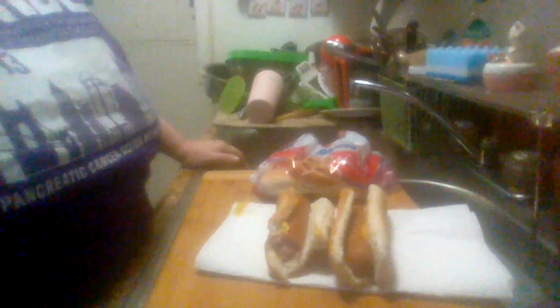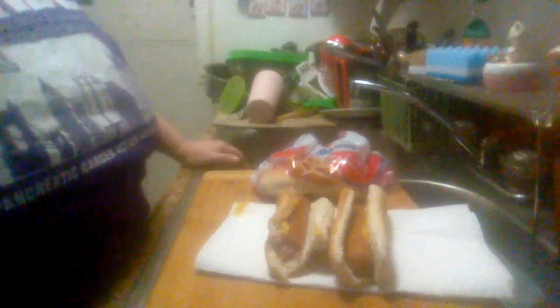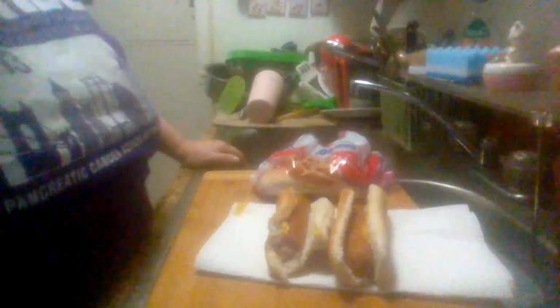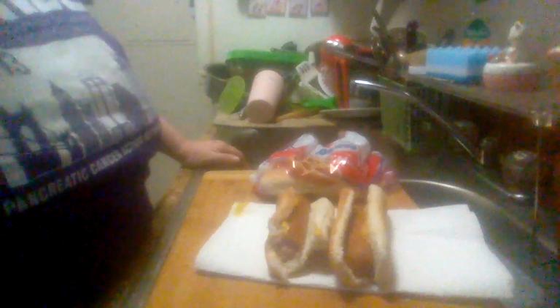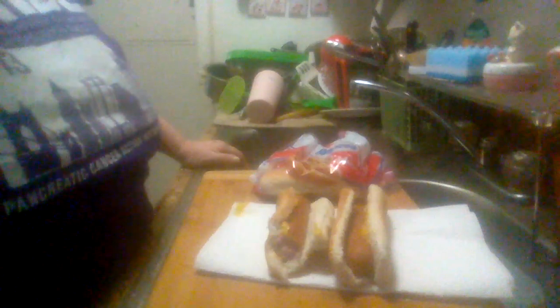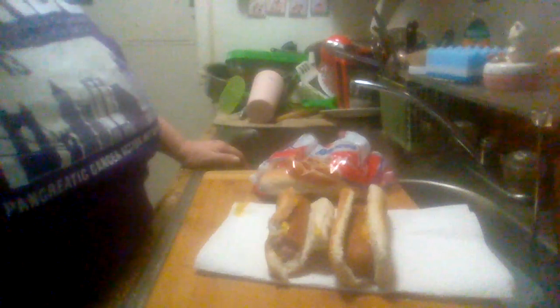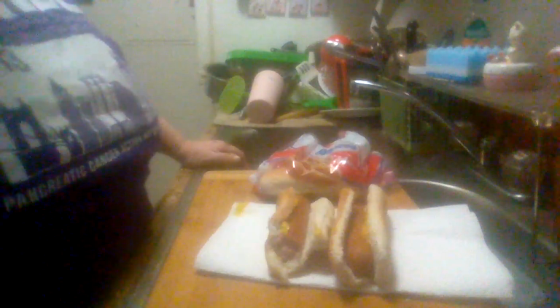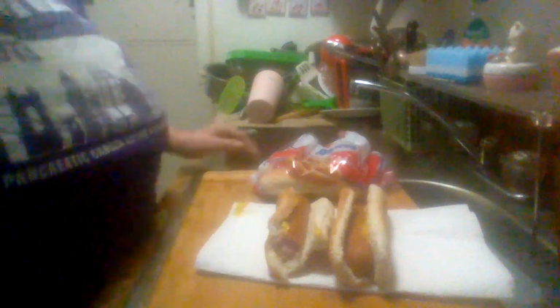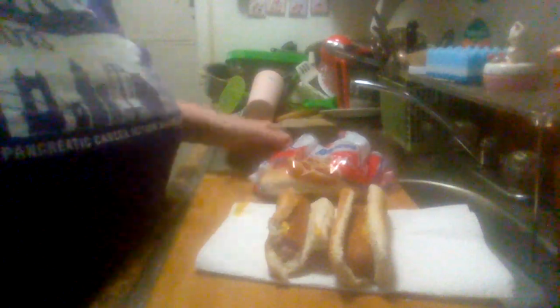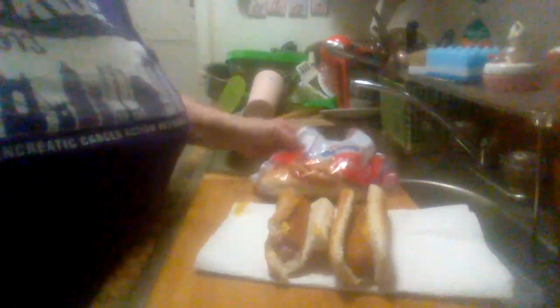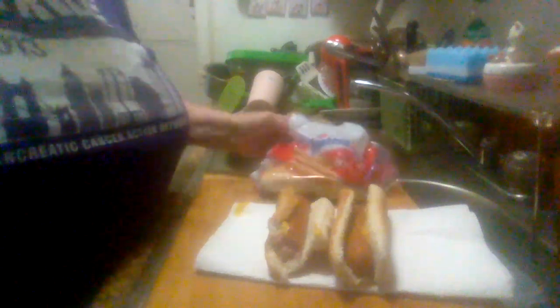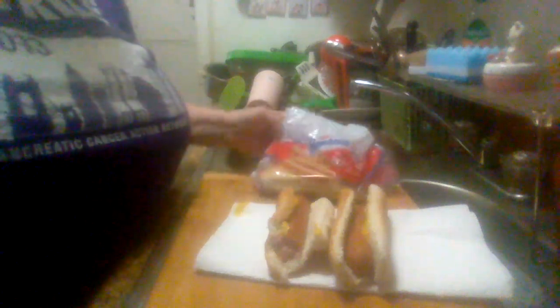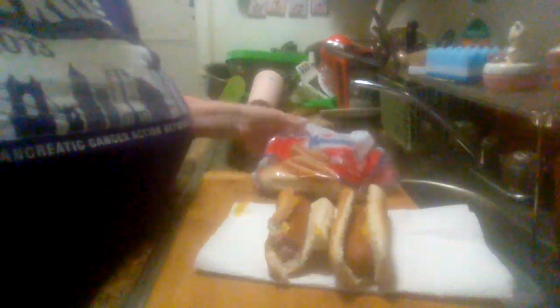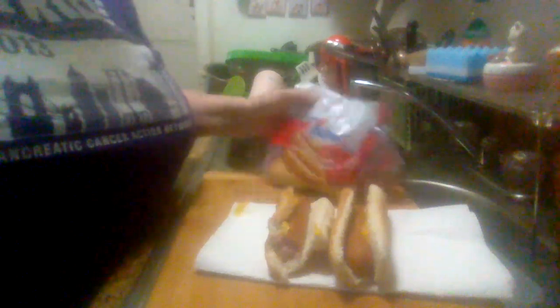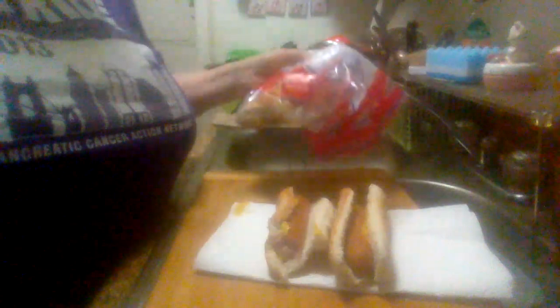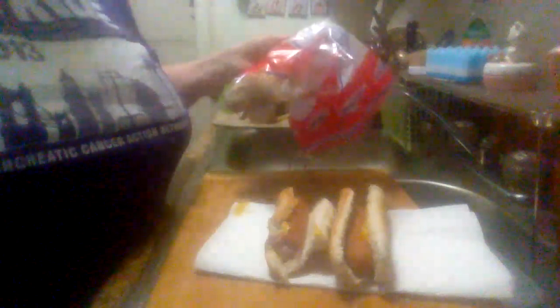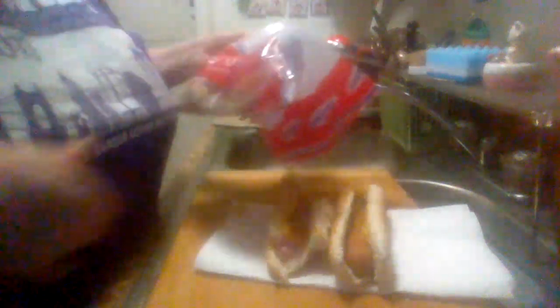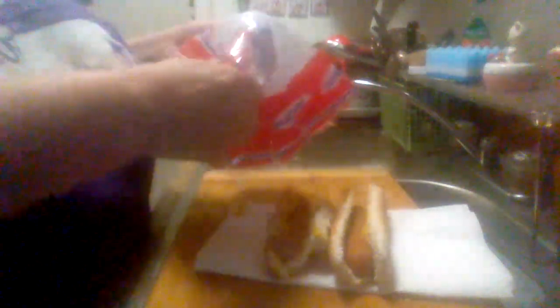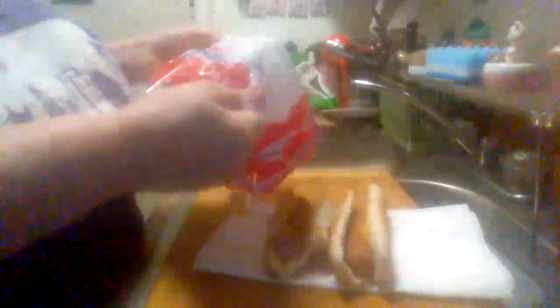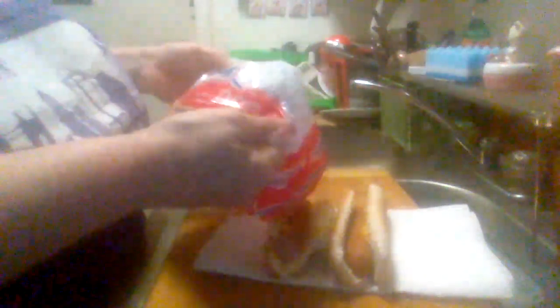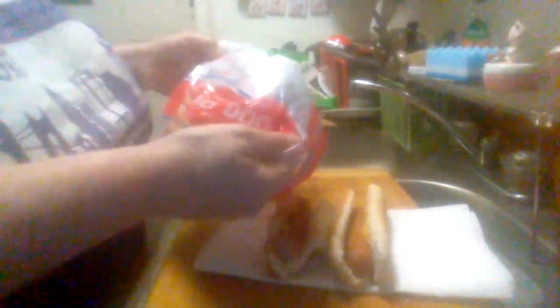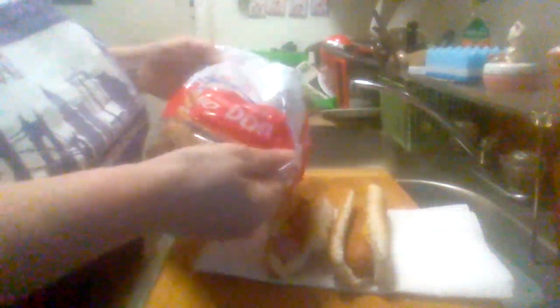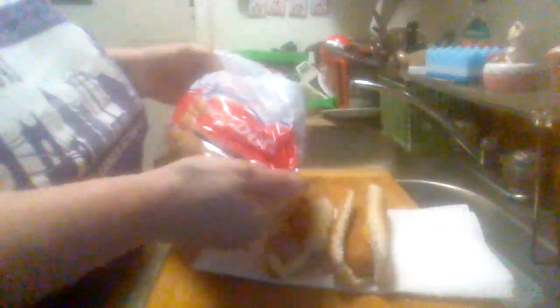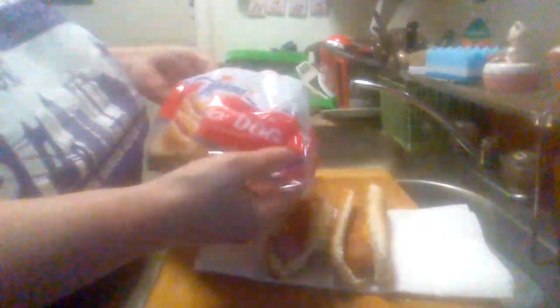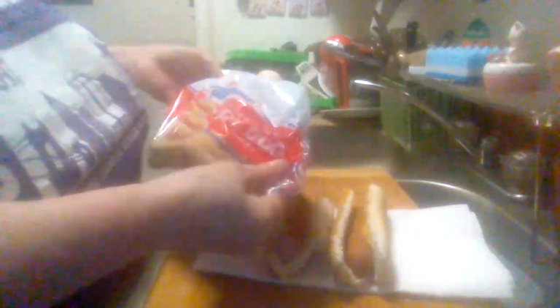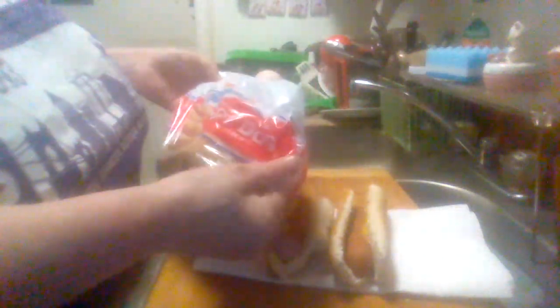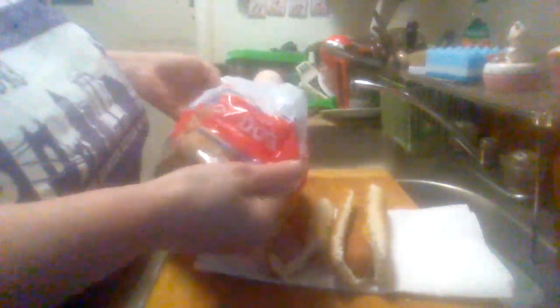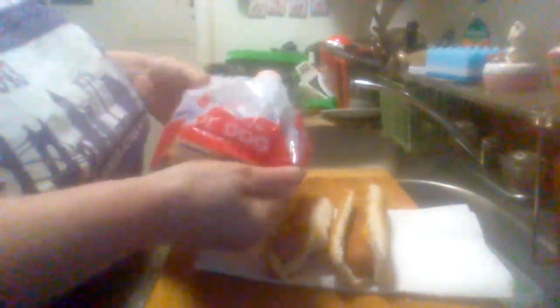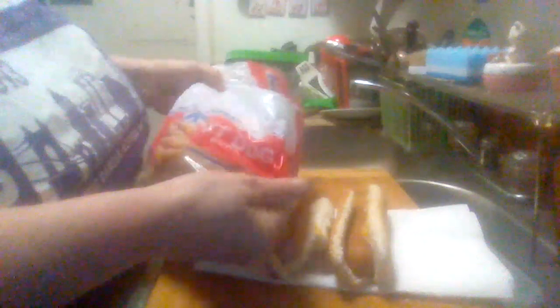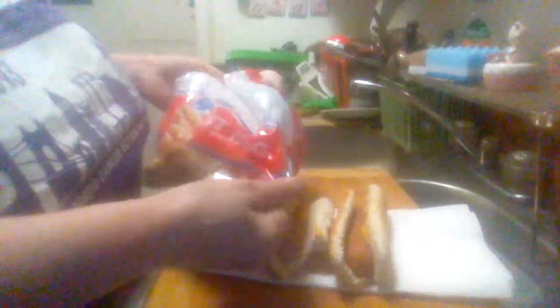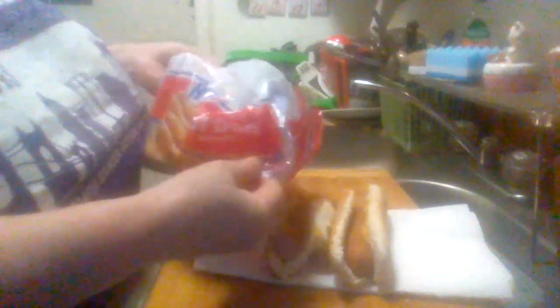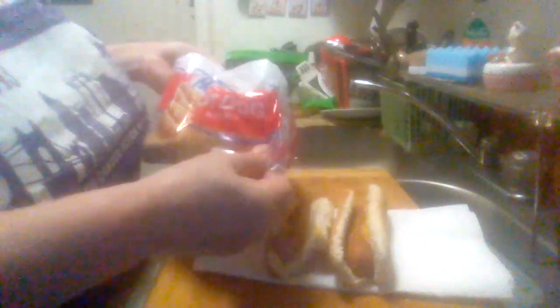Hey everybody, it's Midway's product reviews, coming back with a new product review. This is the Hostess Soft White Hot Dog Buns.